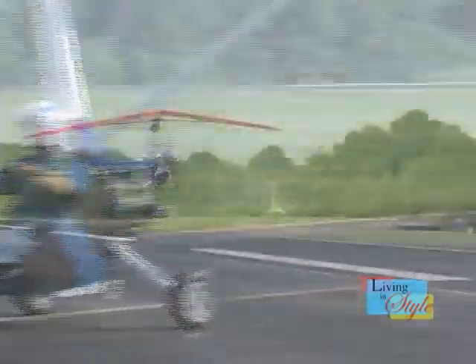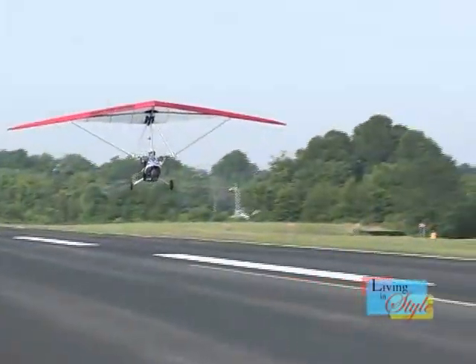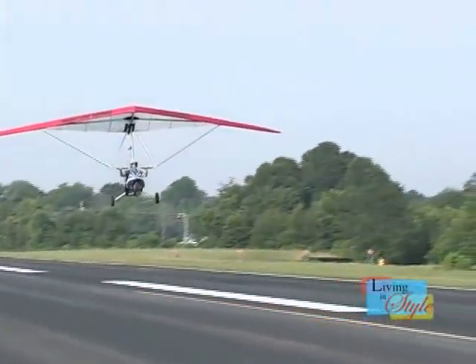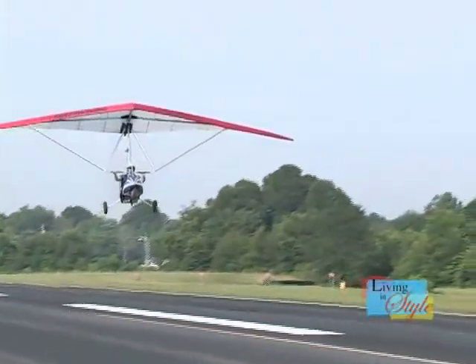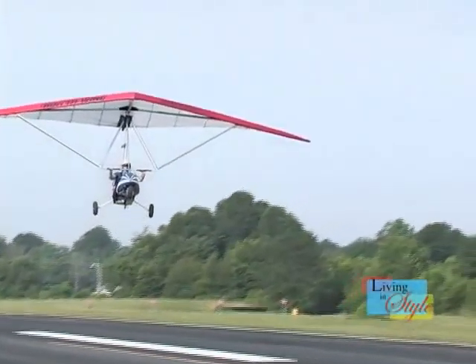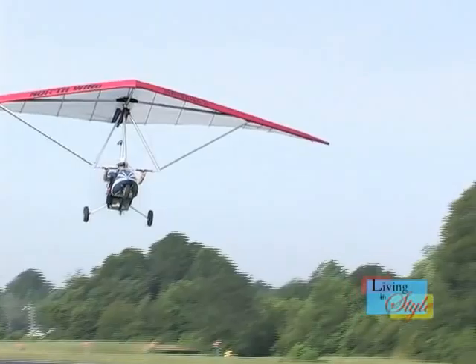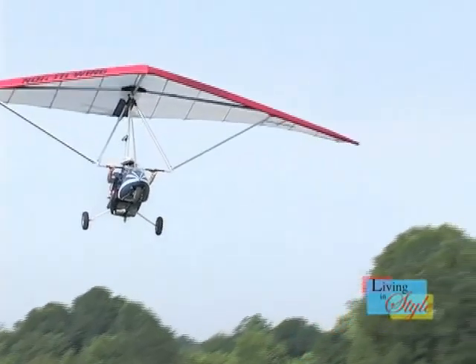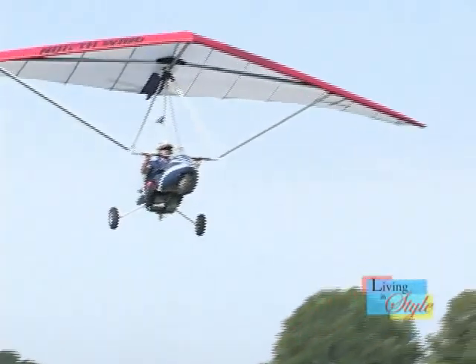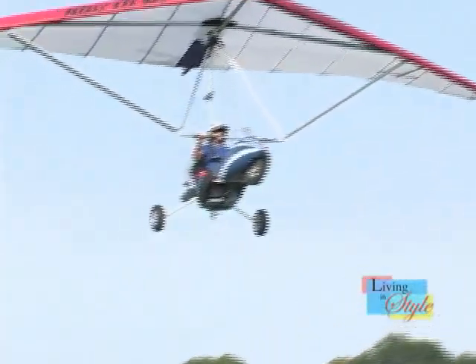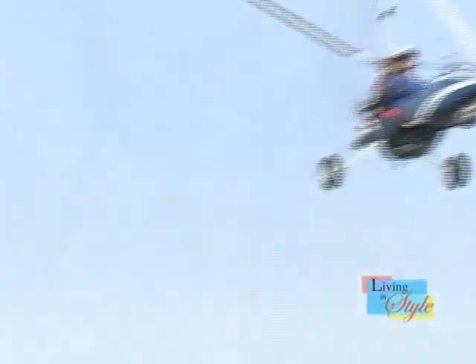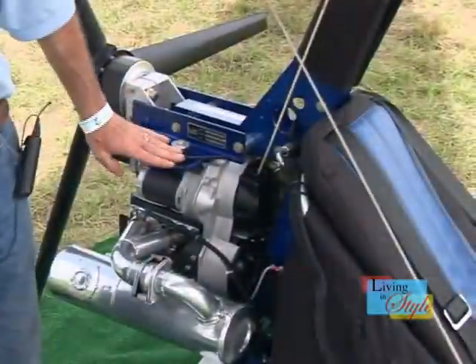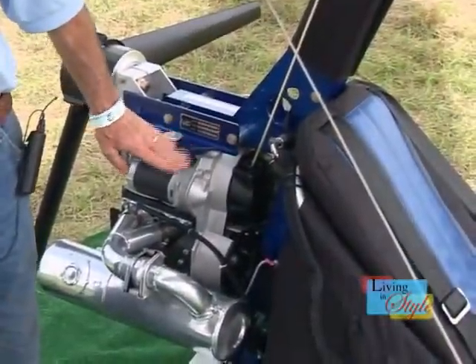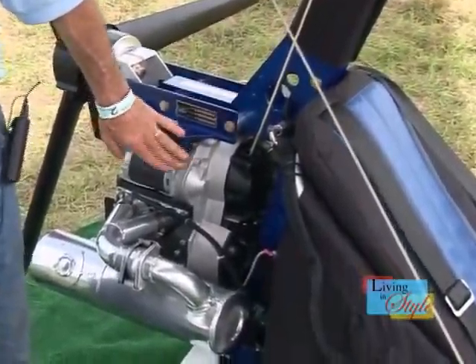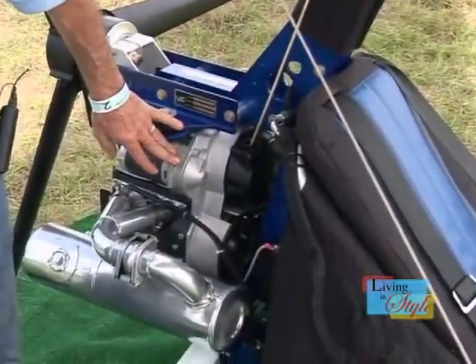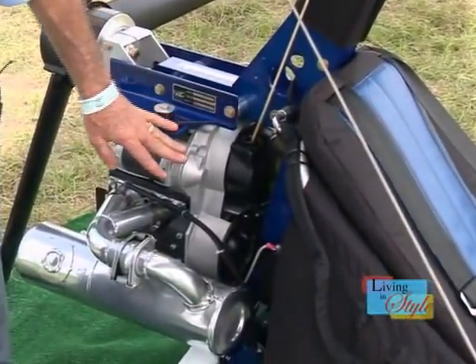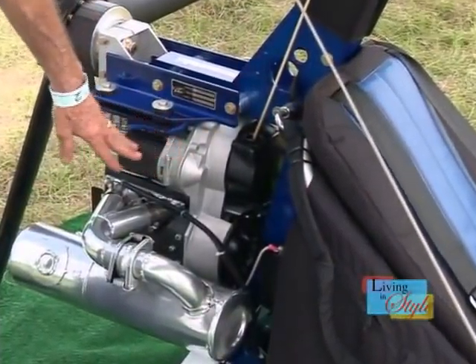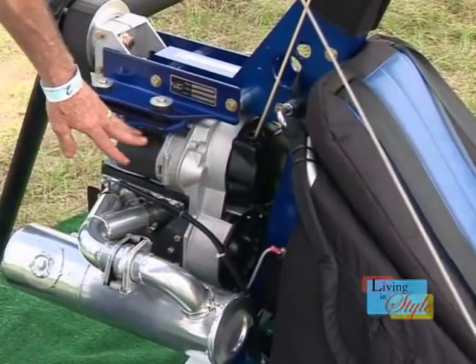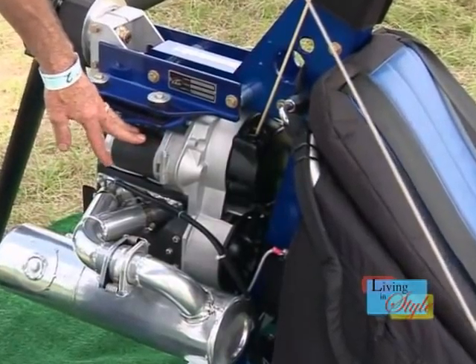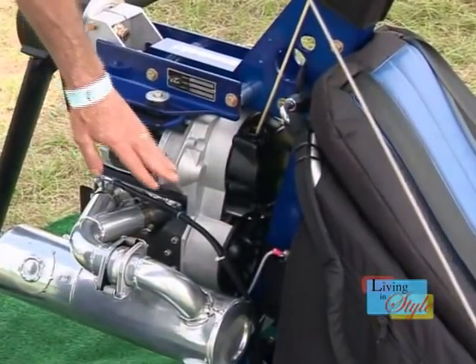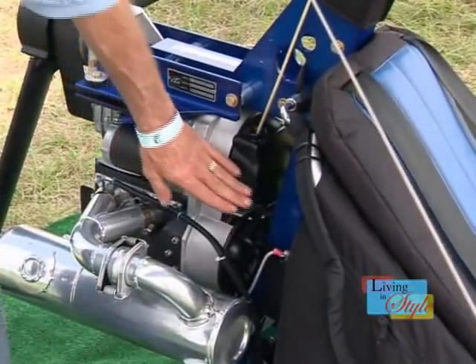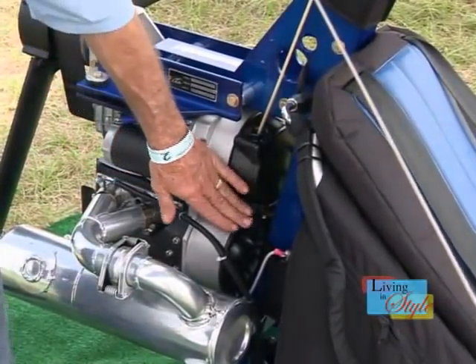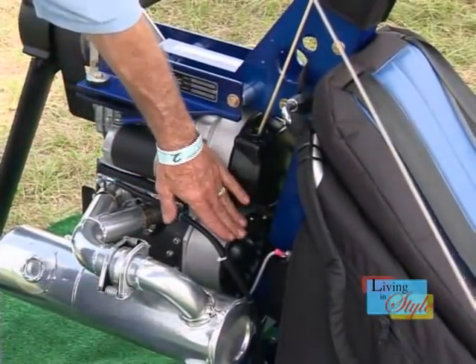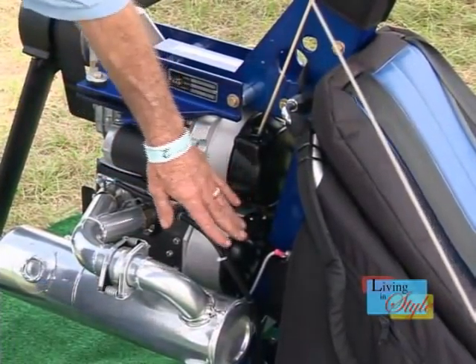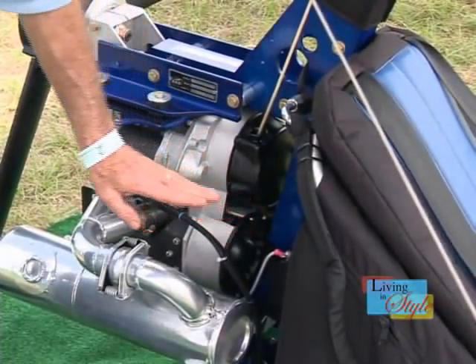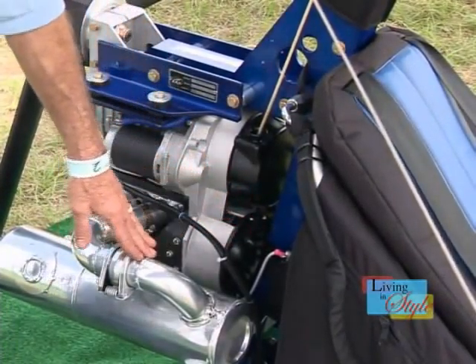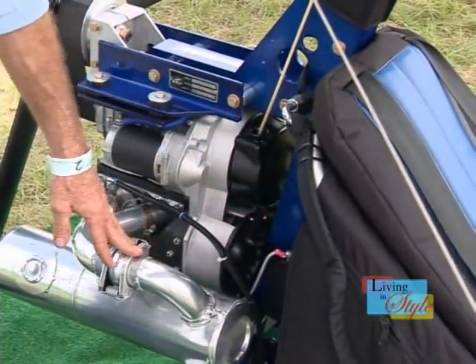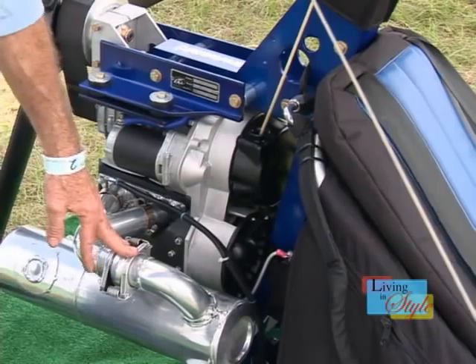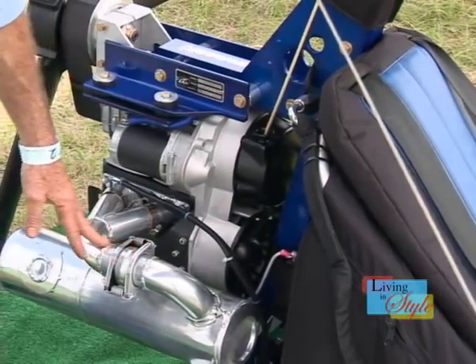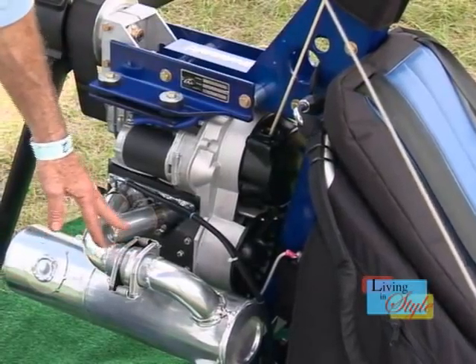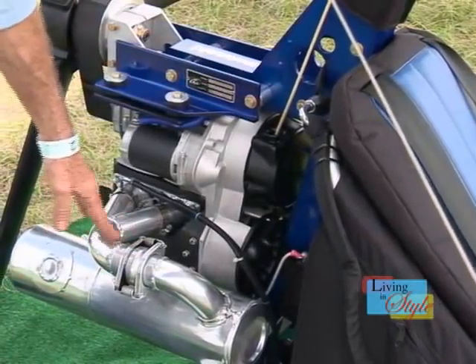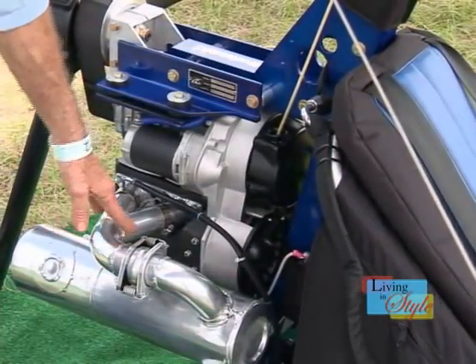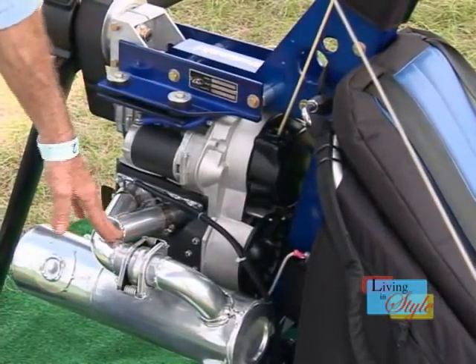On the power plant, I have two different option engines that I can put on these. This is the Kawasaki 340 motor. It has an electric starter on it and a fan cooler on it. I ceramic coat each and every muffler so they don't have any rust issues.